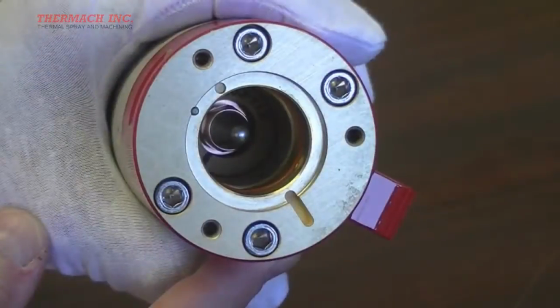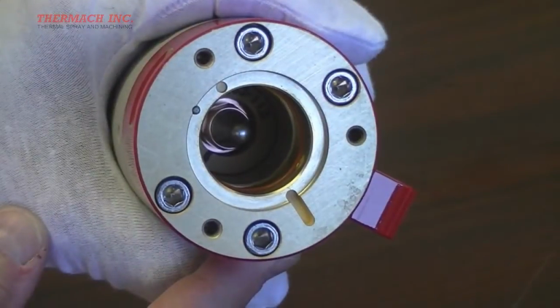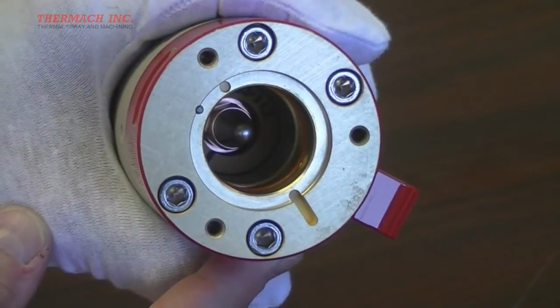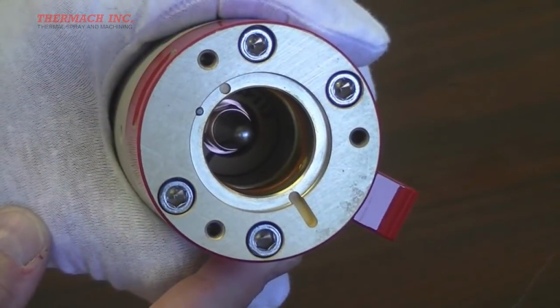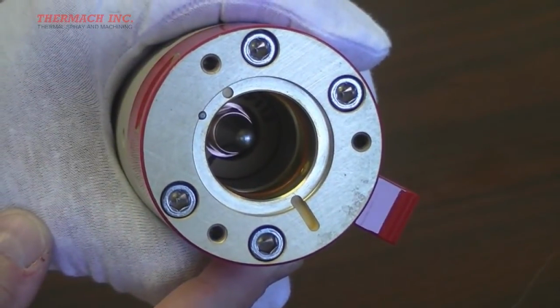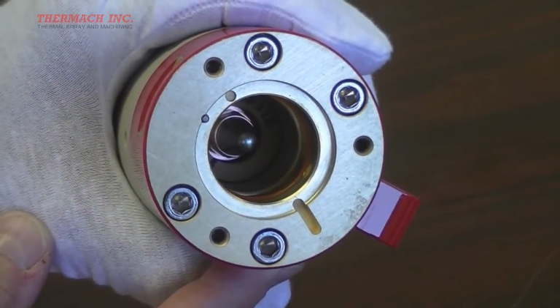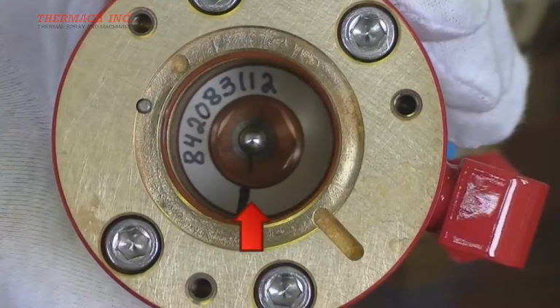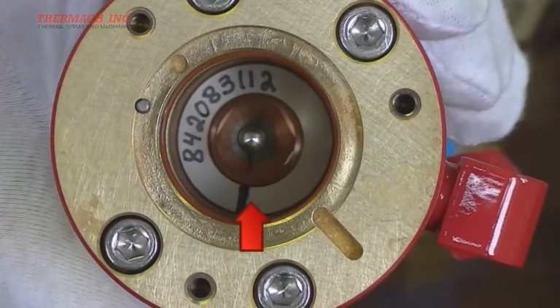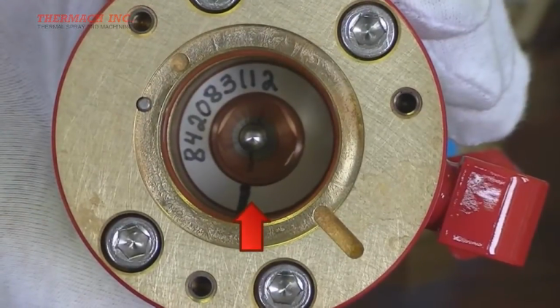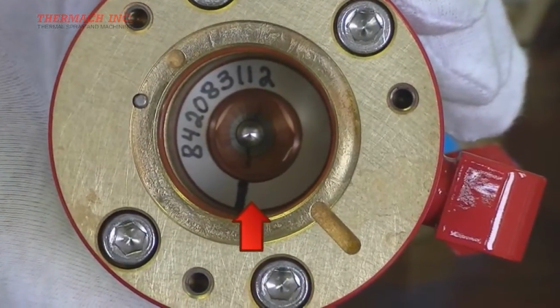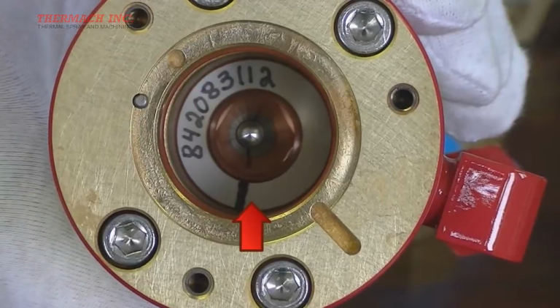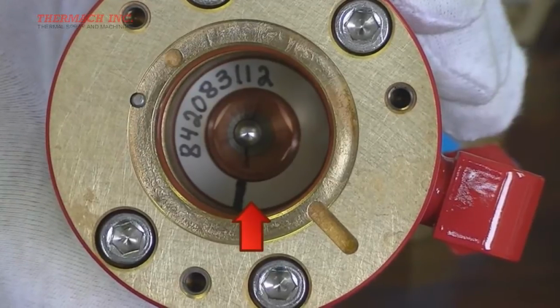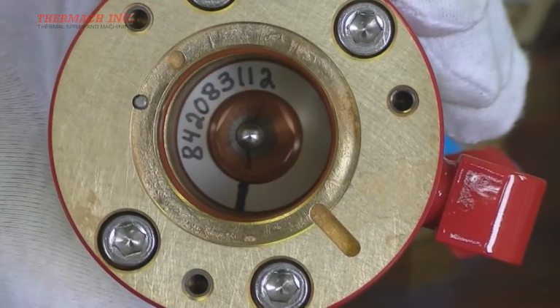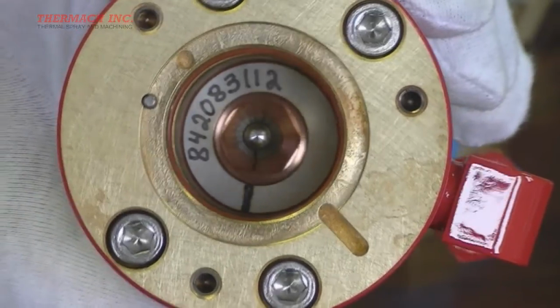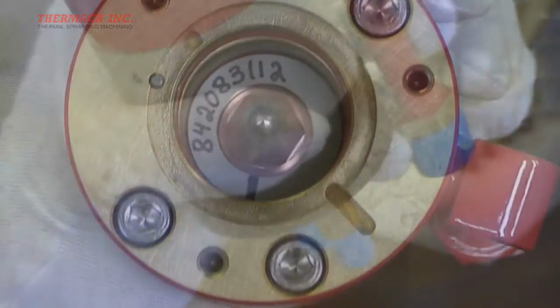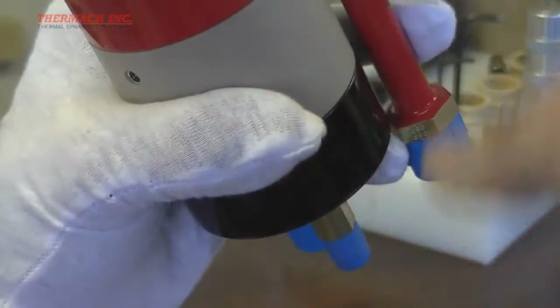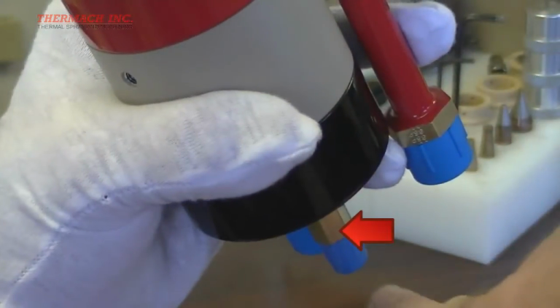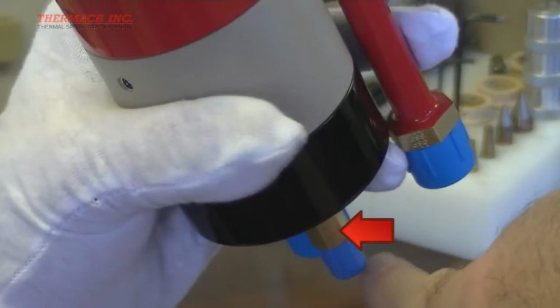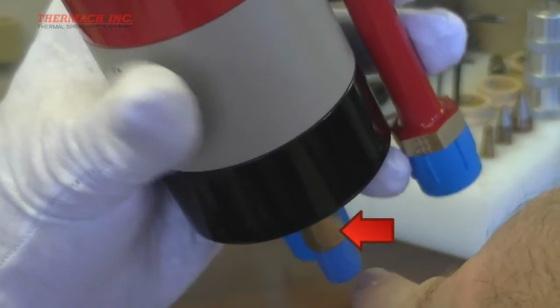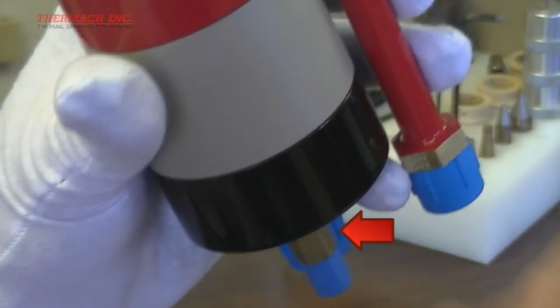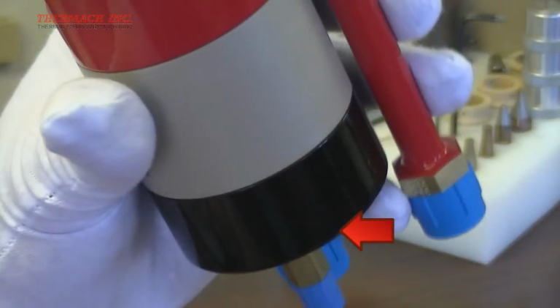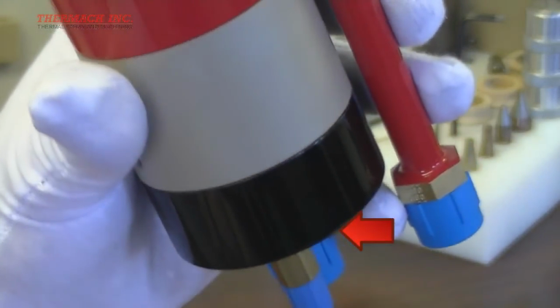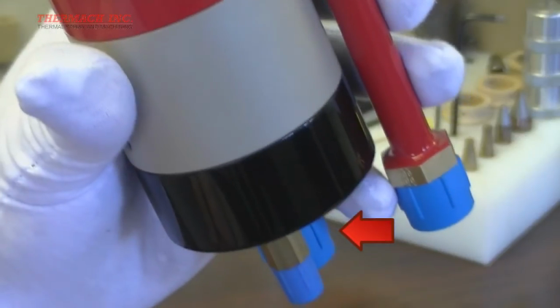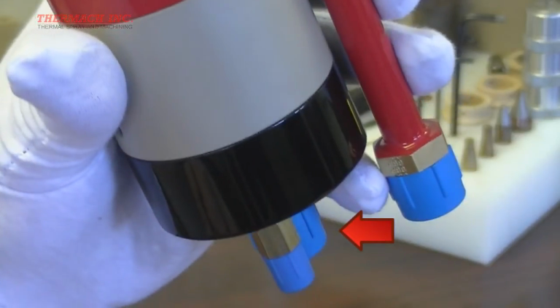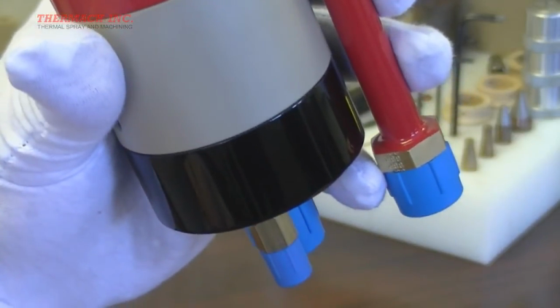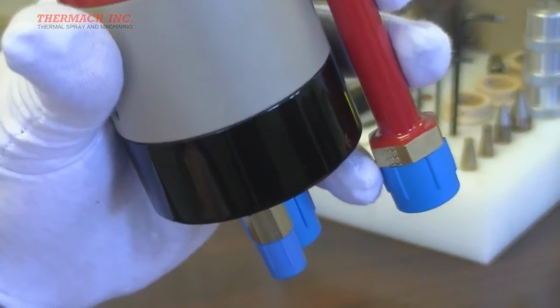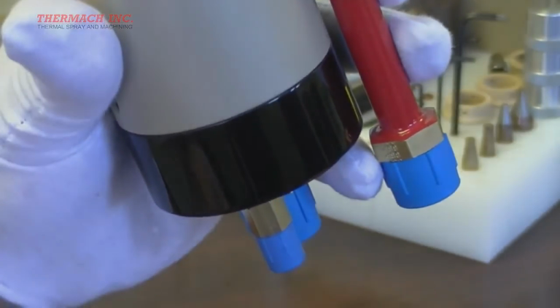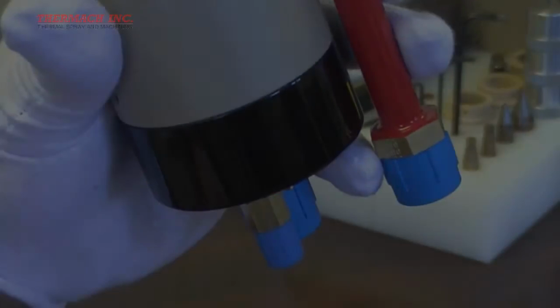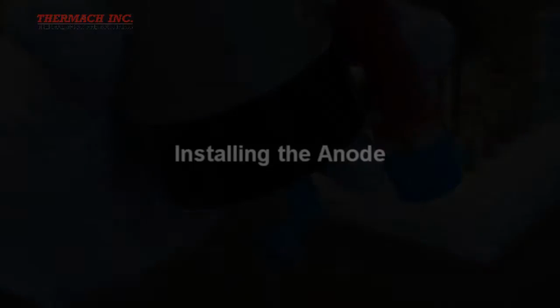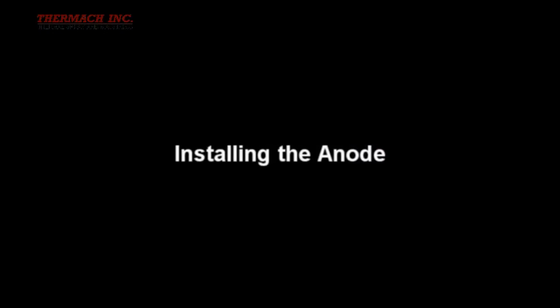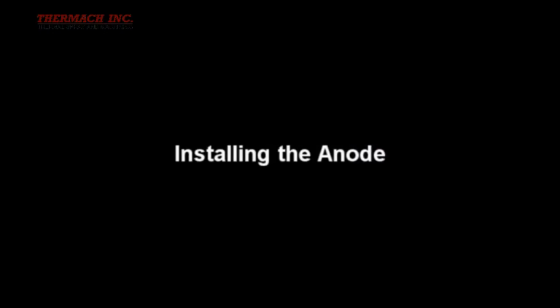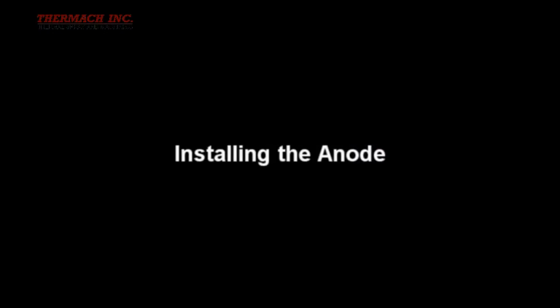Earlier we discussed the alignment of the gas injector. At this point, we will check that the line on the gas injector is pointing toward the arc gas inlet. This is not a precise measurement, but it should be lined up as closely as possible.